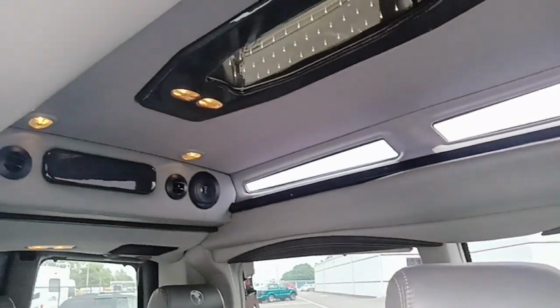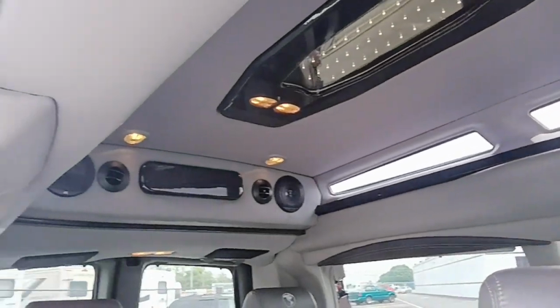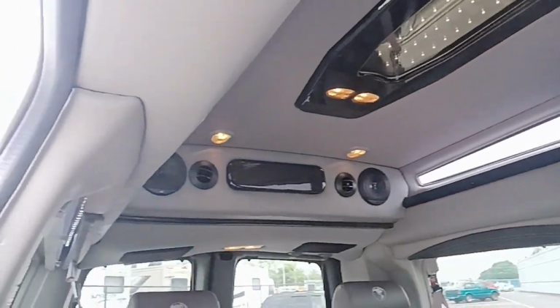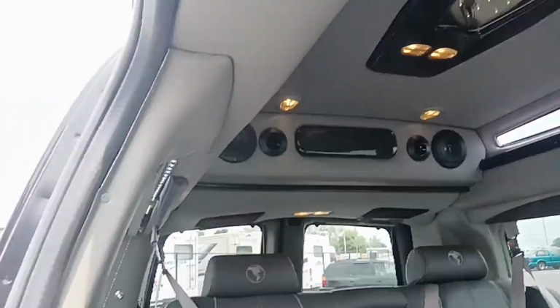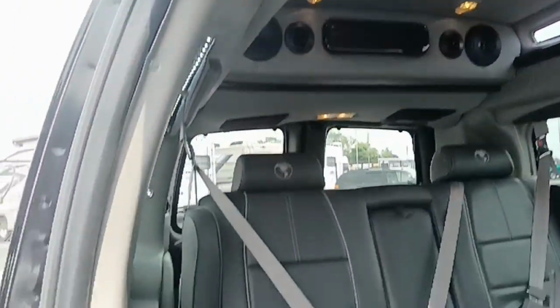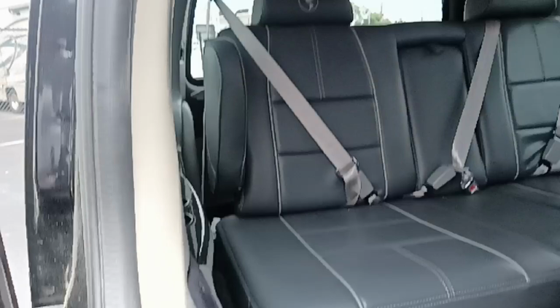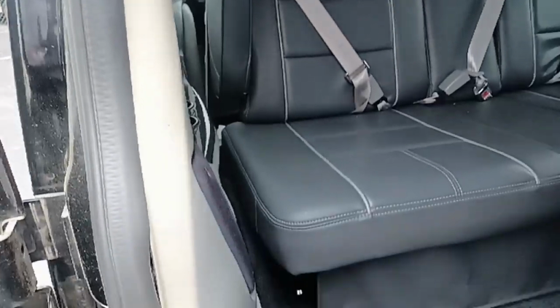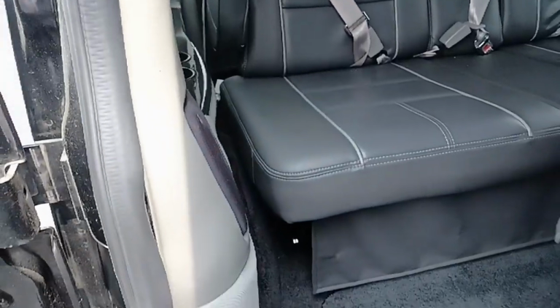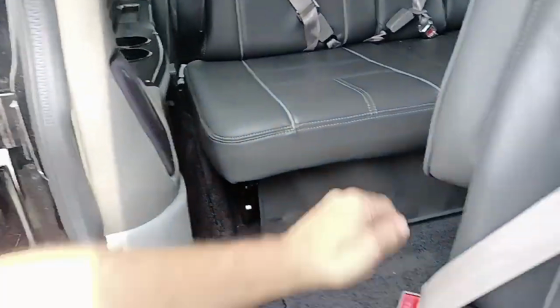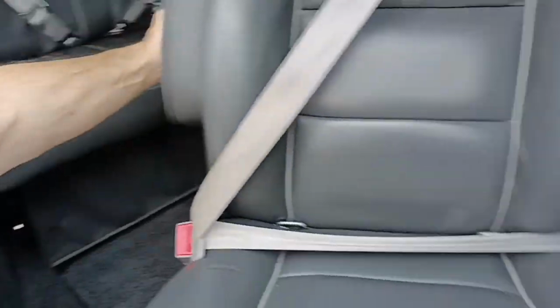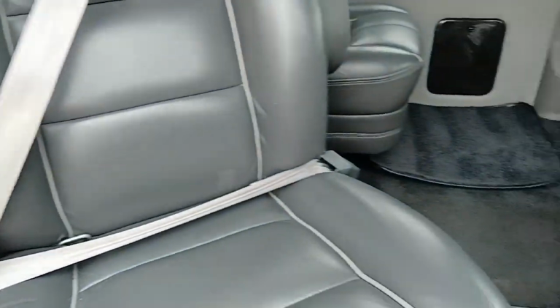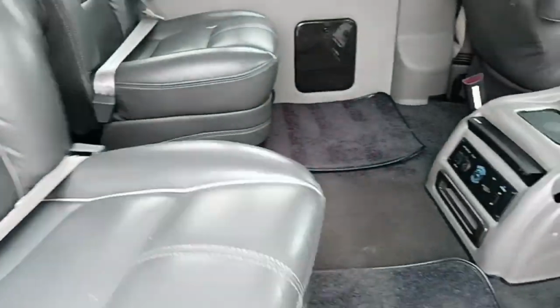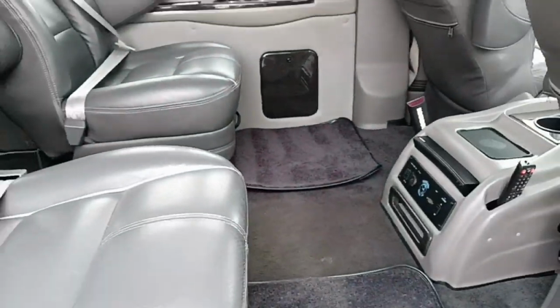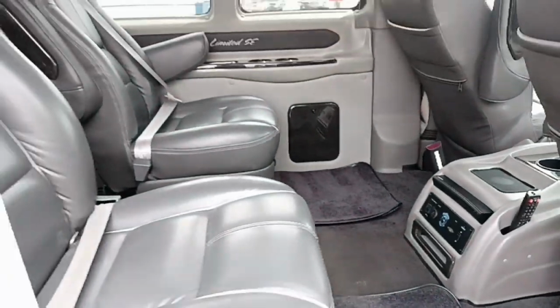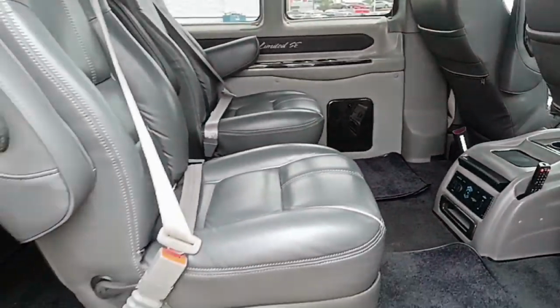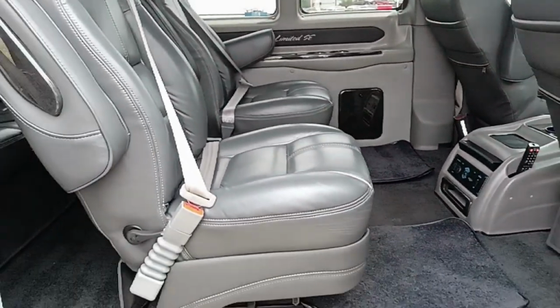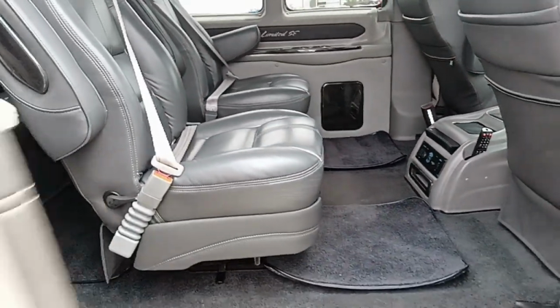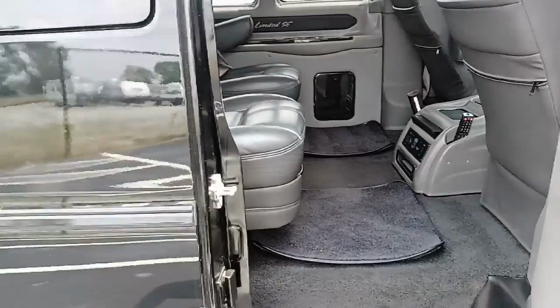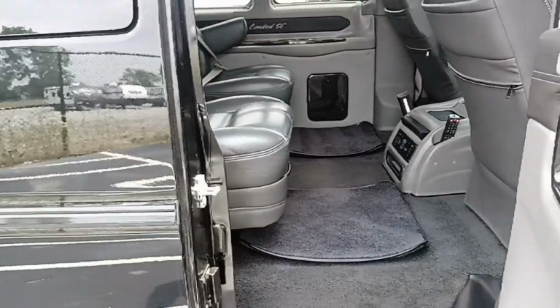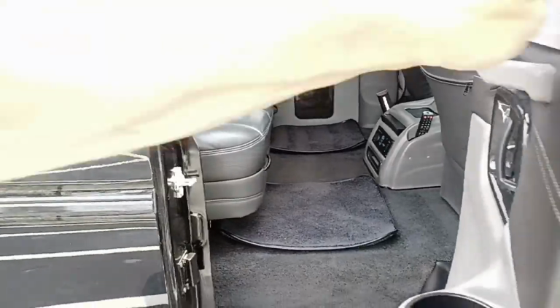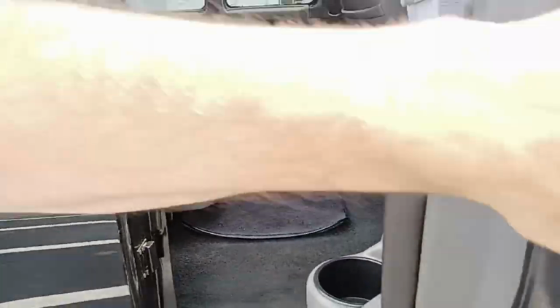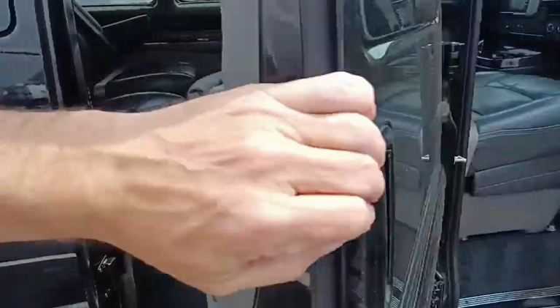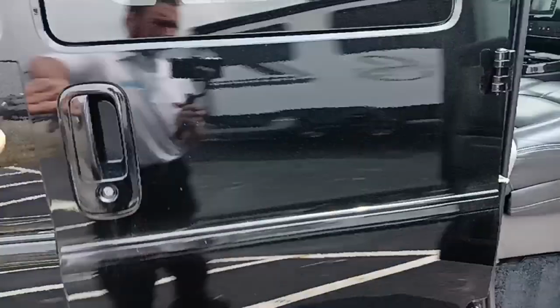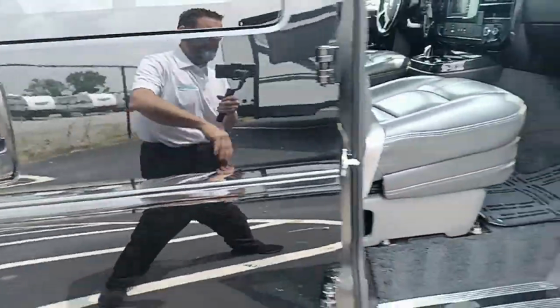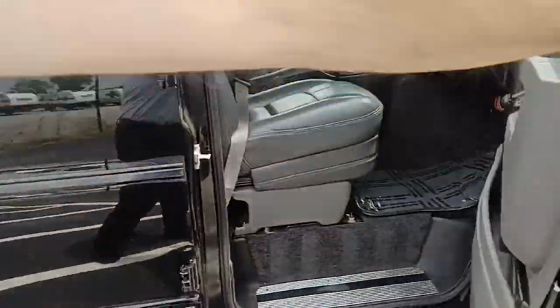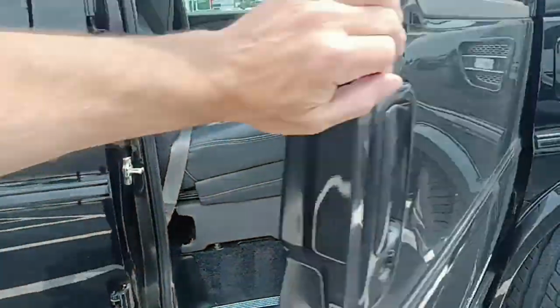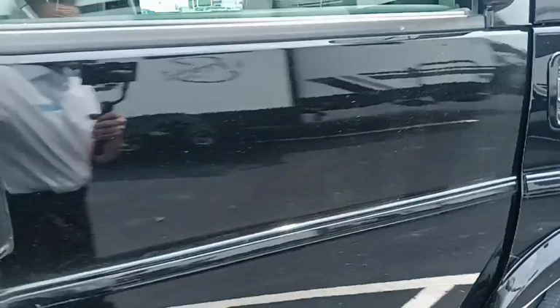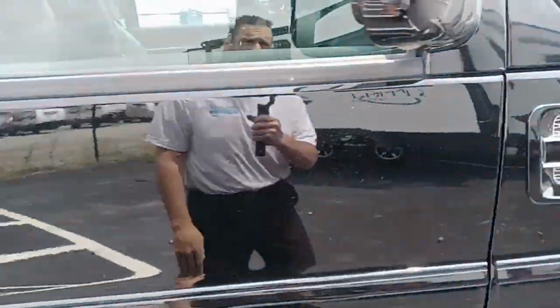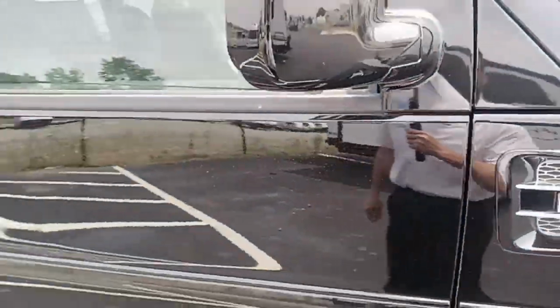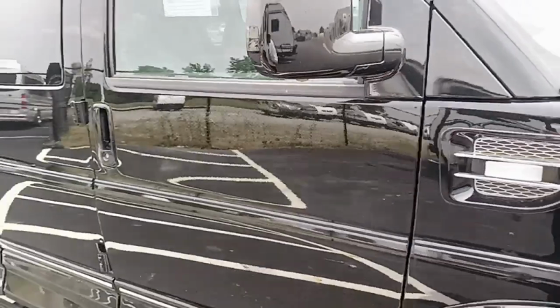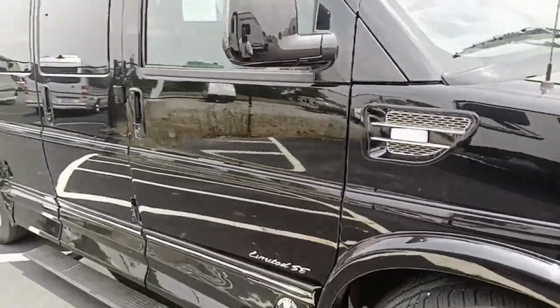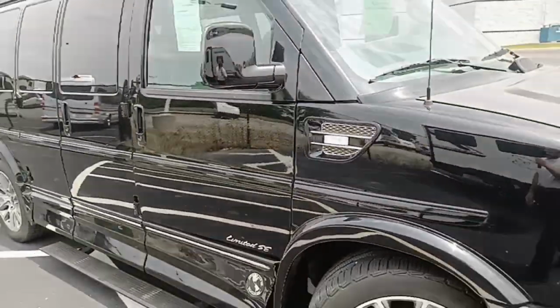If you want more detailed information on this van or anything else that we have in inventory, give us a call or visit us at www.gmcconversionvans.com. Thanks for watching.